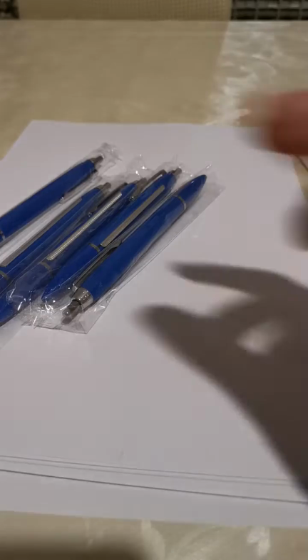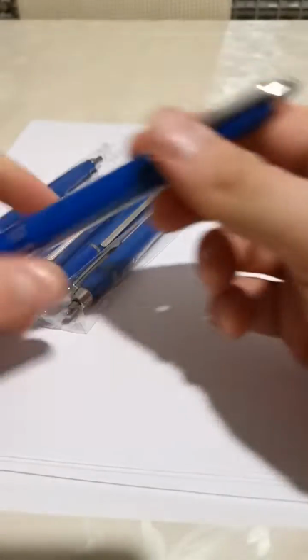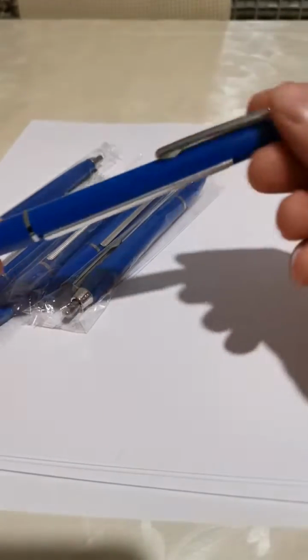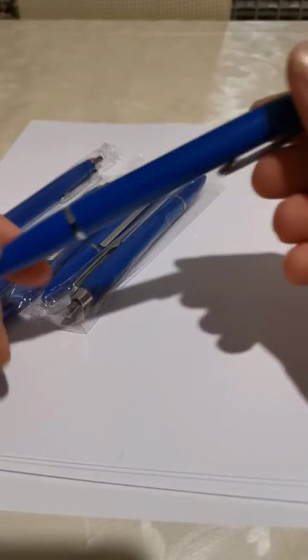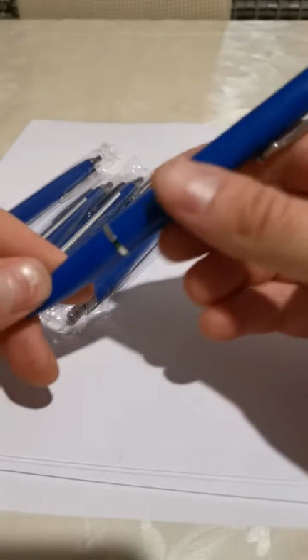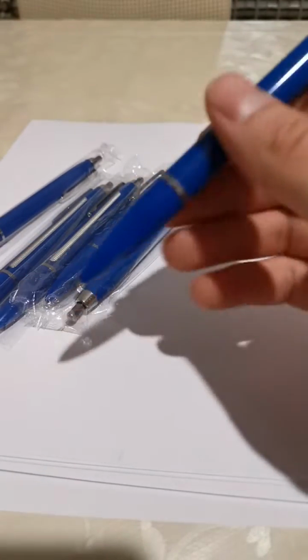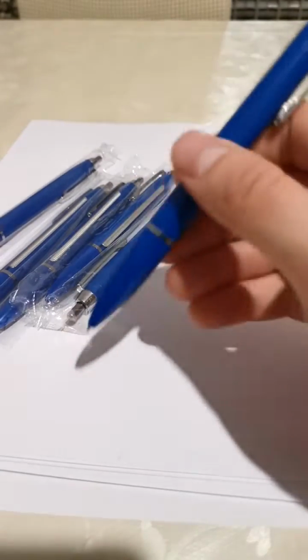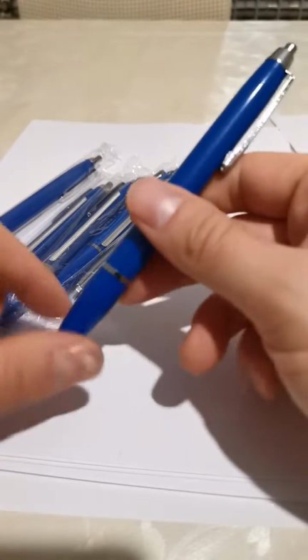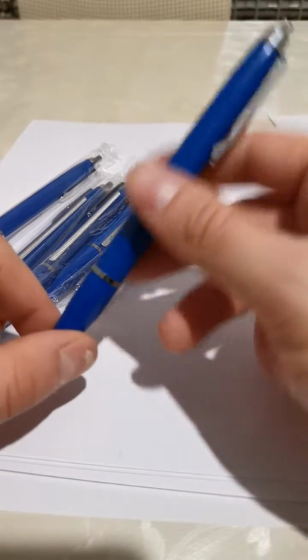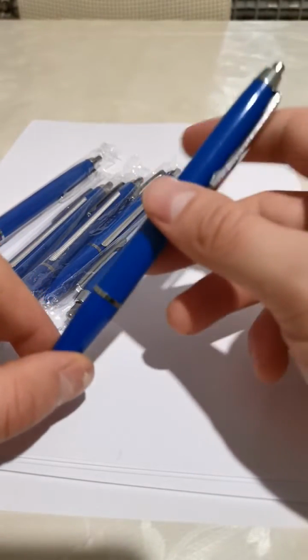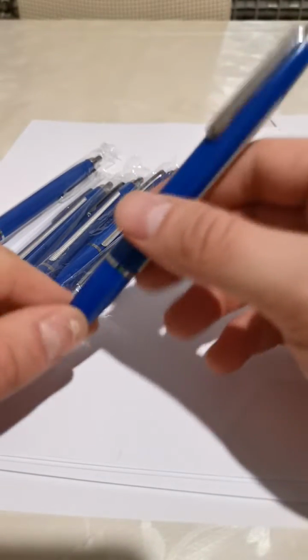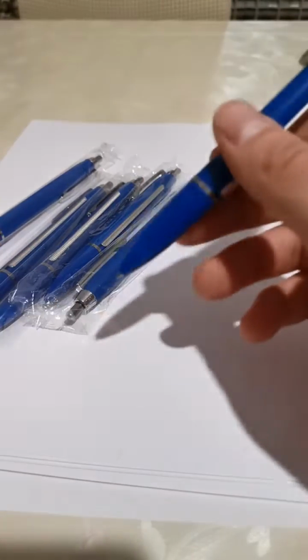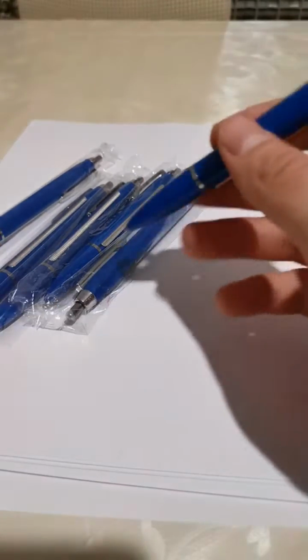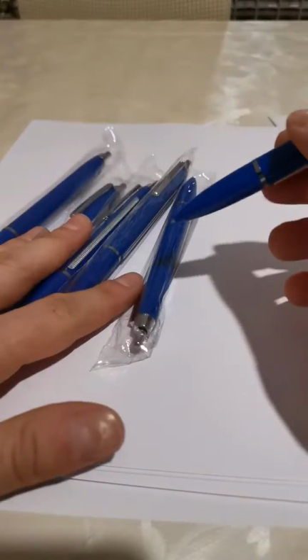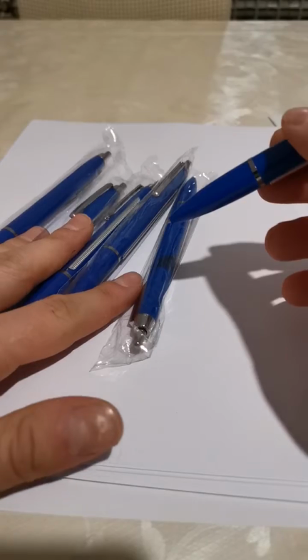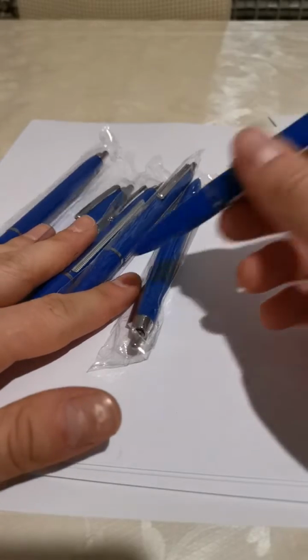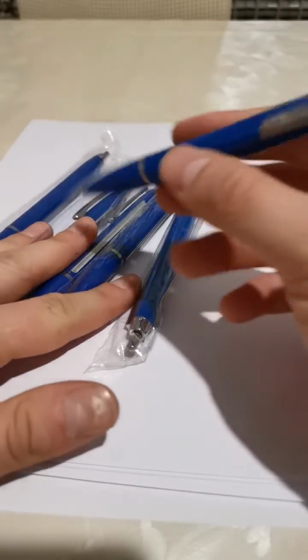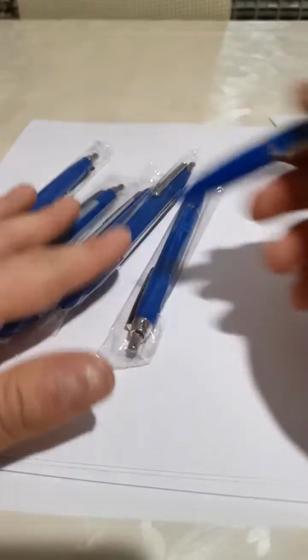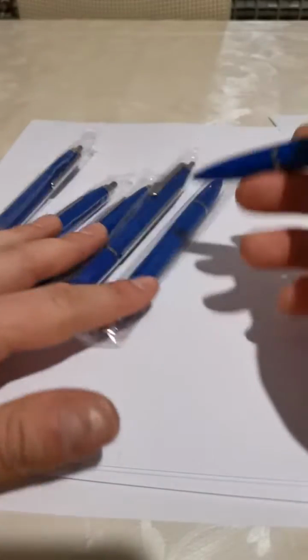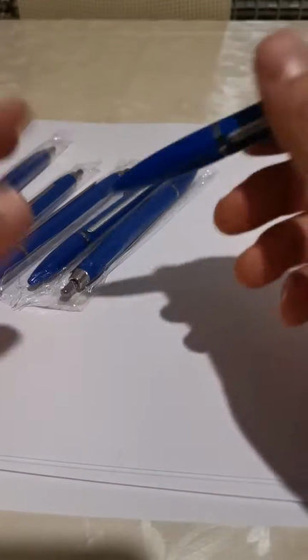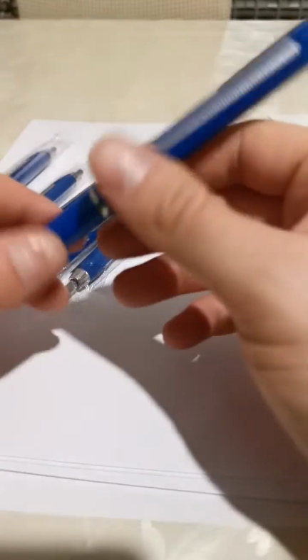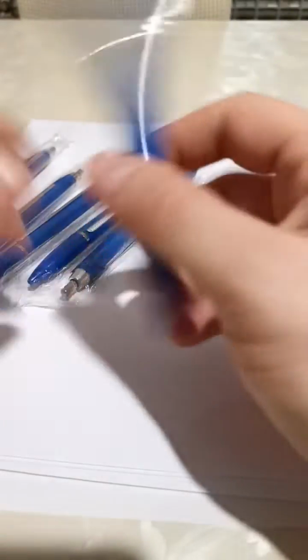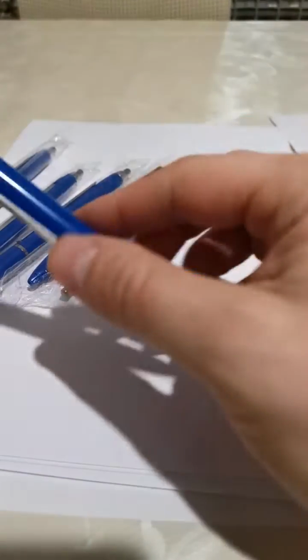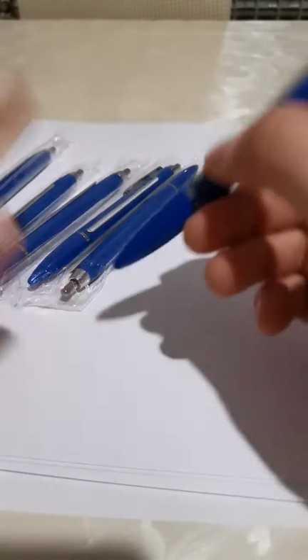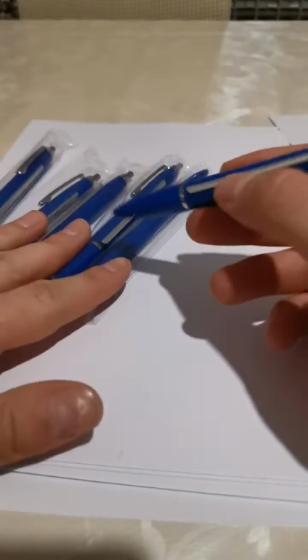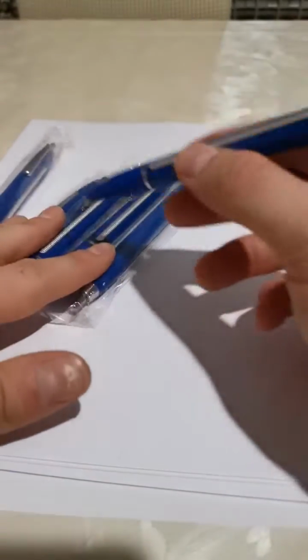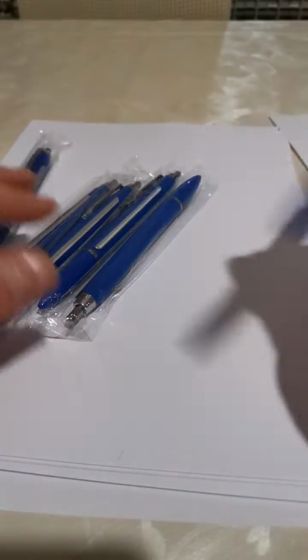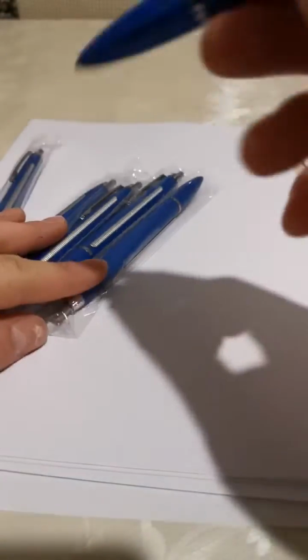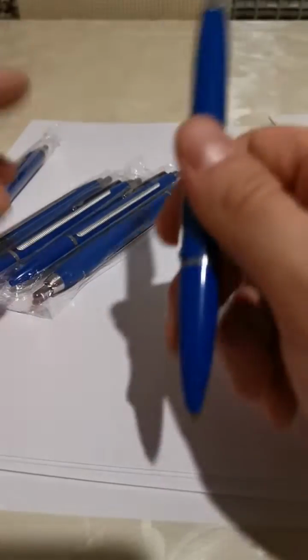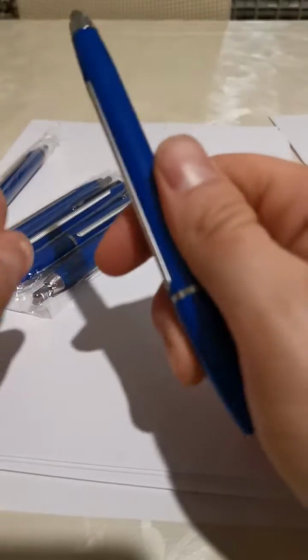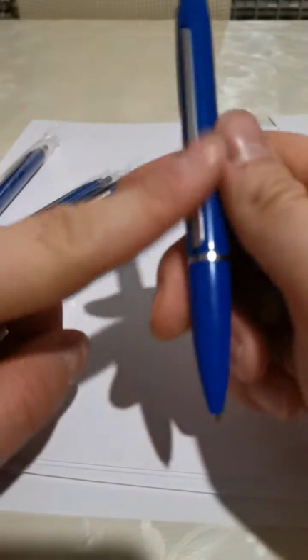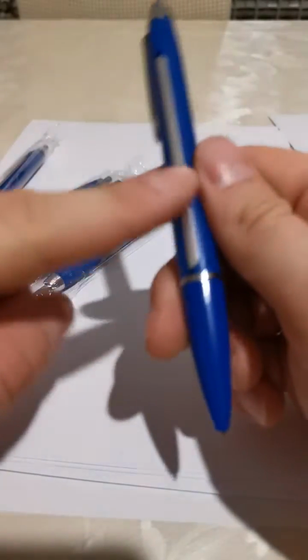Let me show you one crazy pen that I got. Actually, not one — six of them. Why did I get six of these pens? Let me show you why.